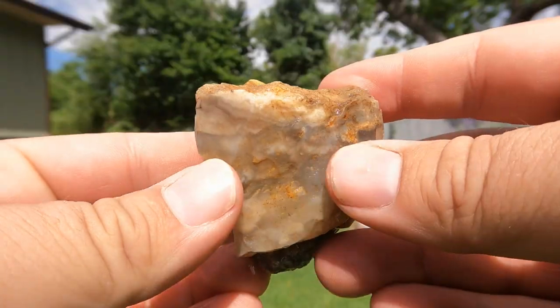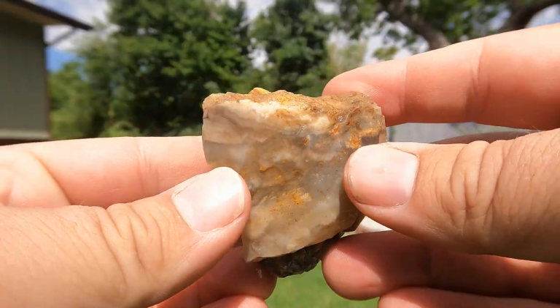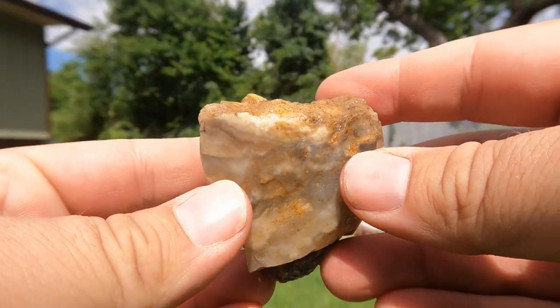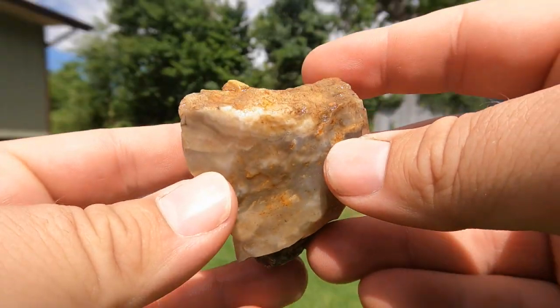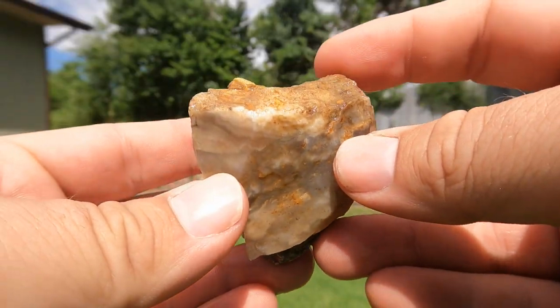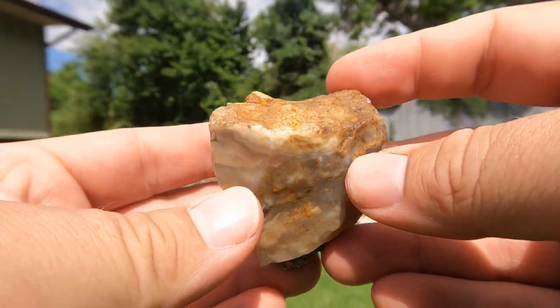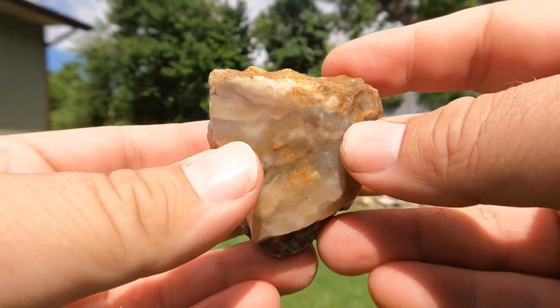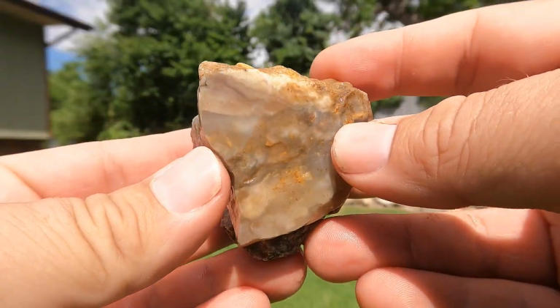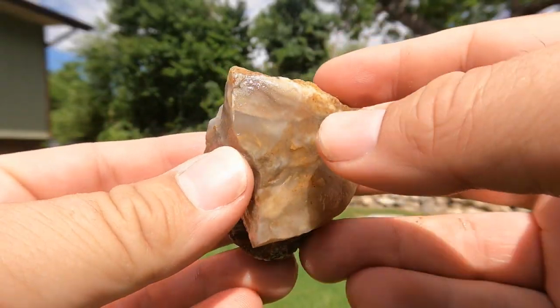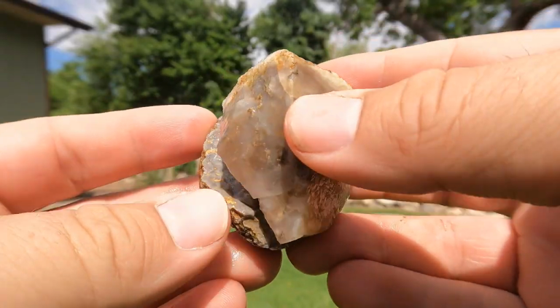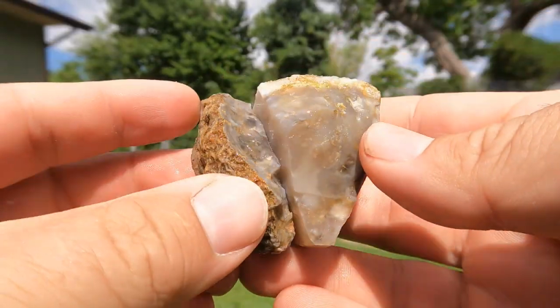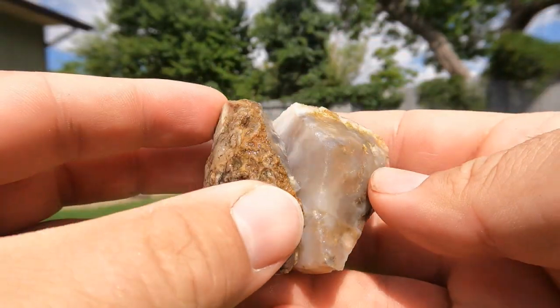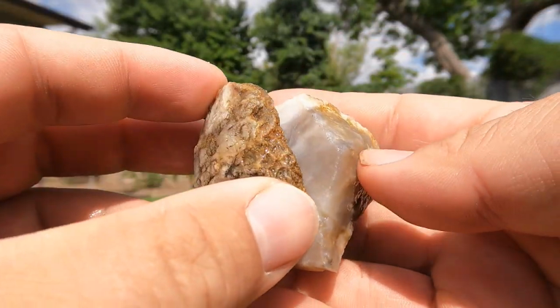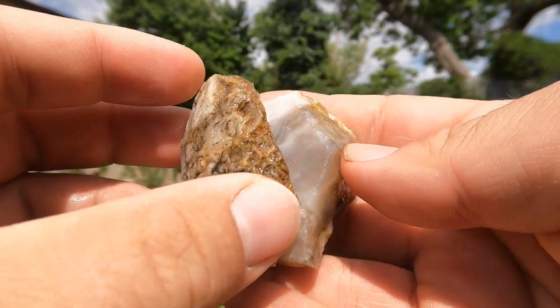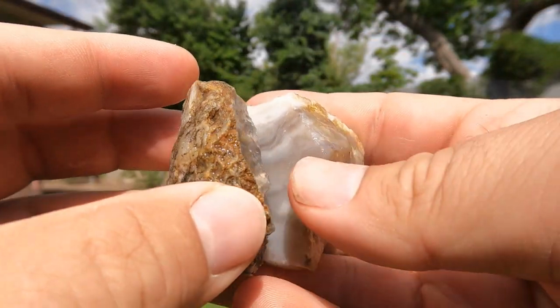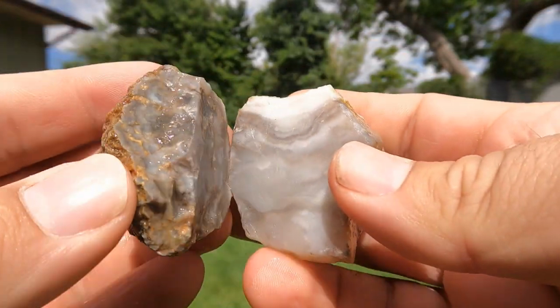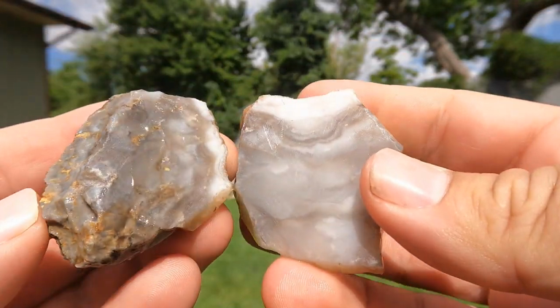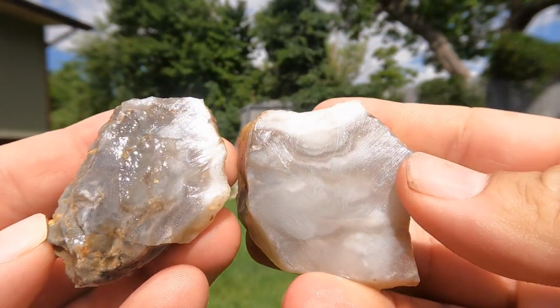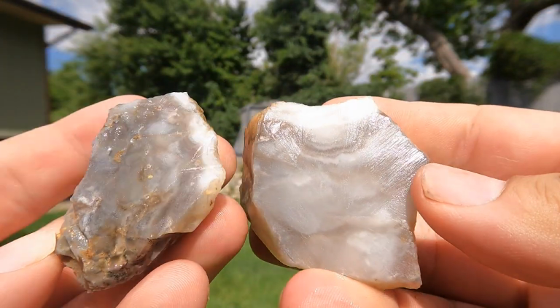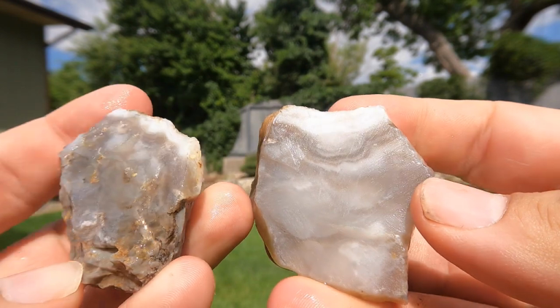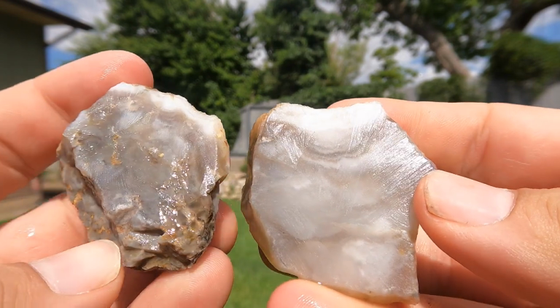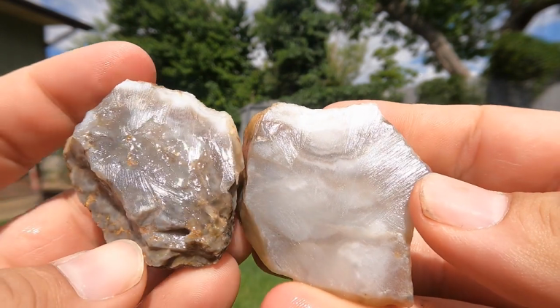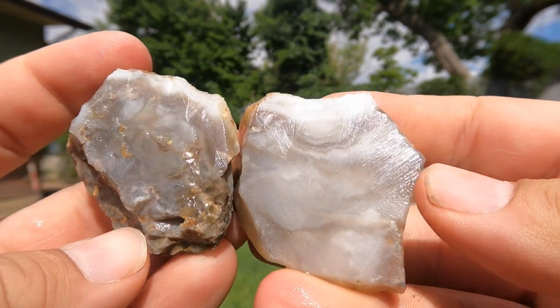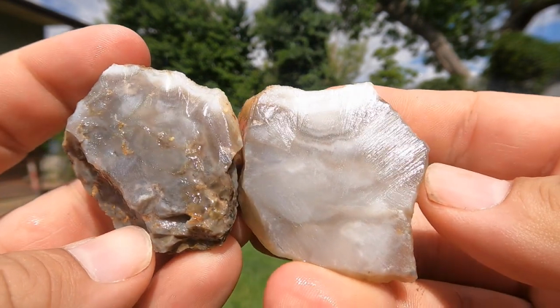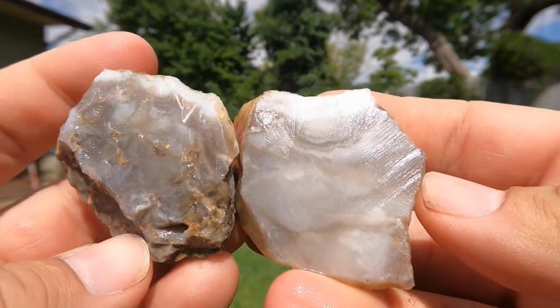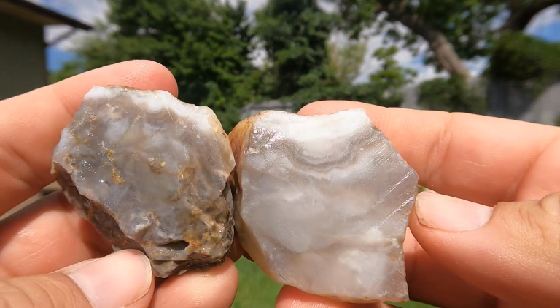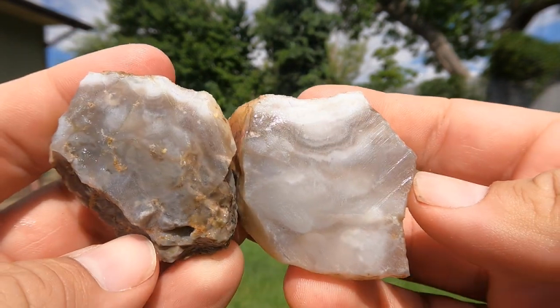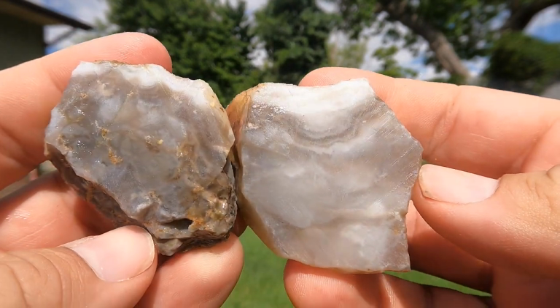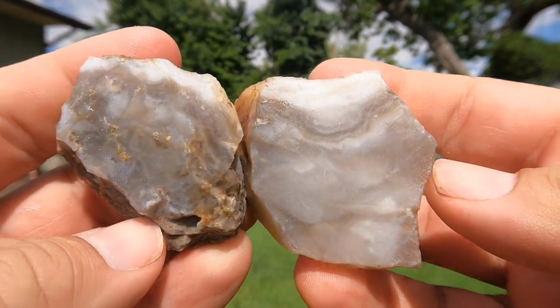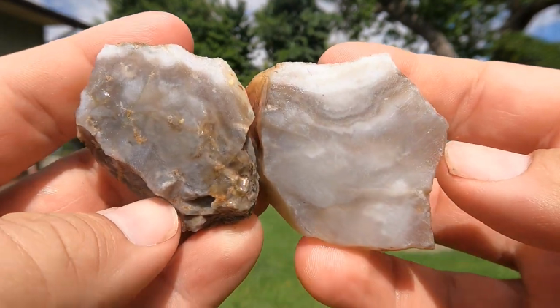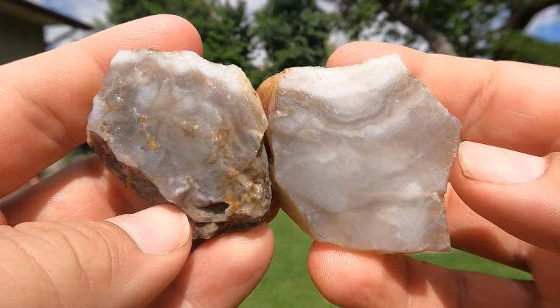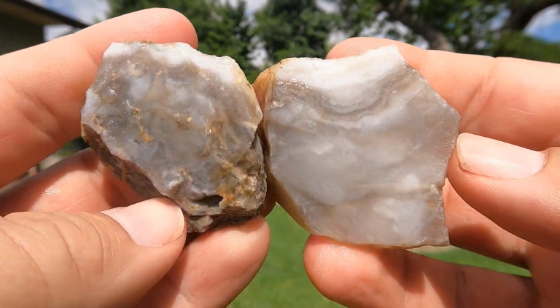Next up, a little bit of agate. Broke a little bit. And there's what we got. Interesting.